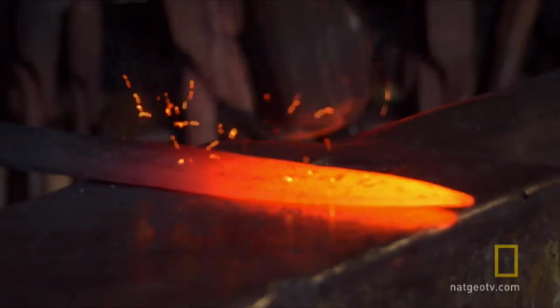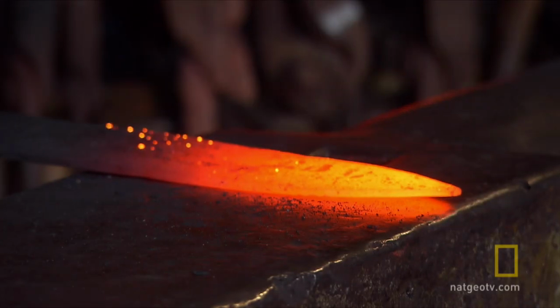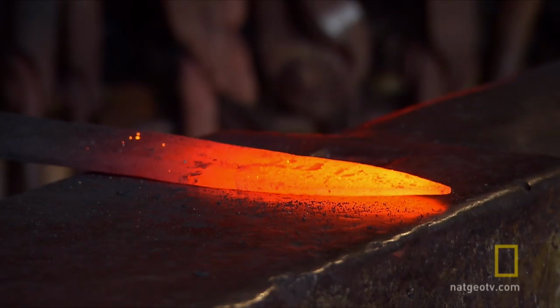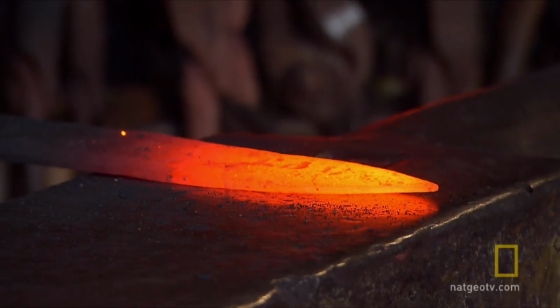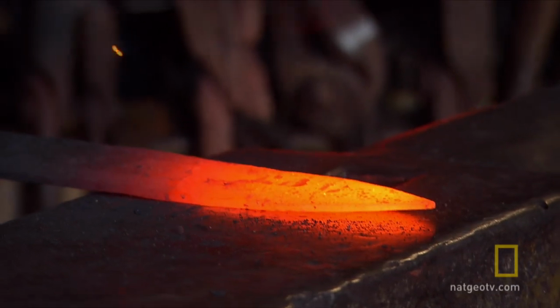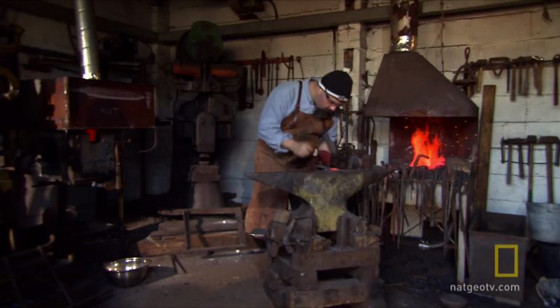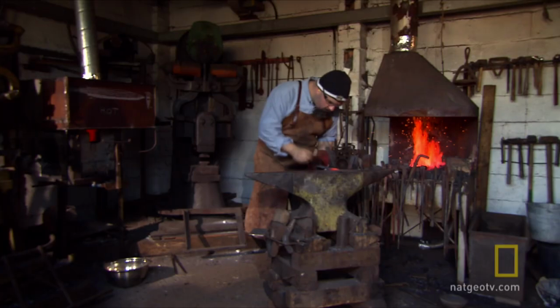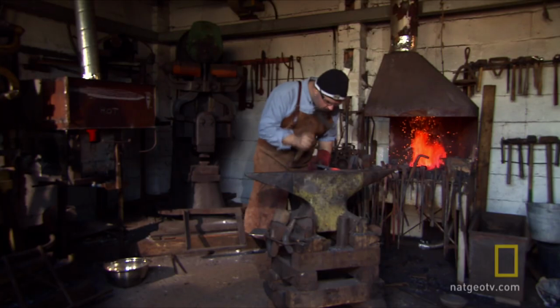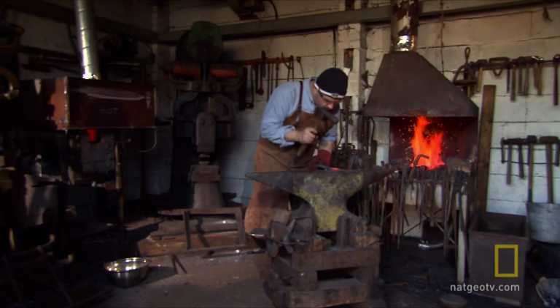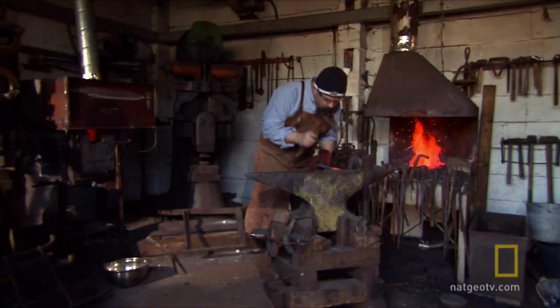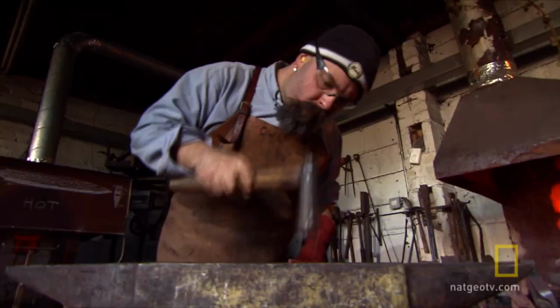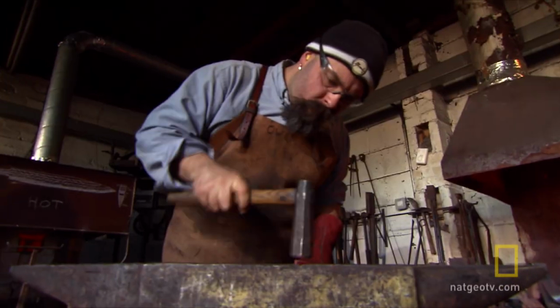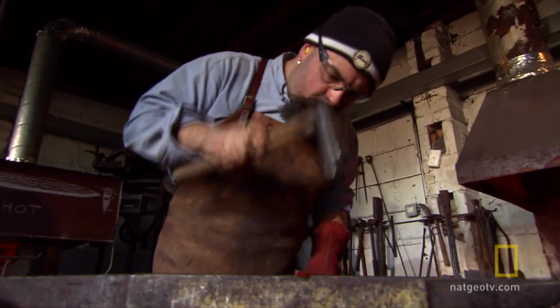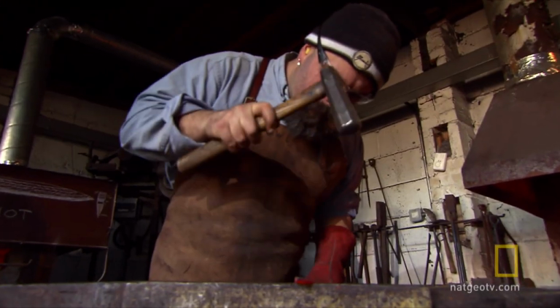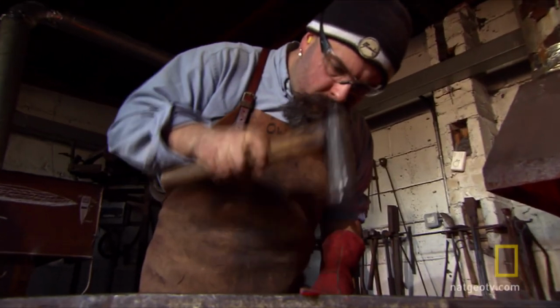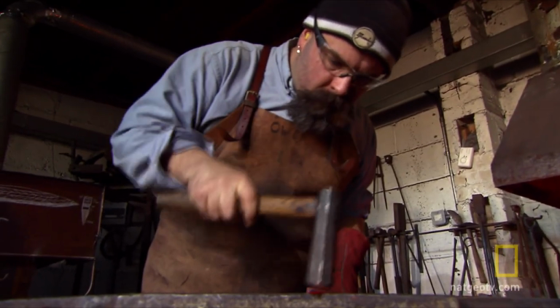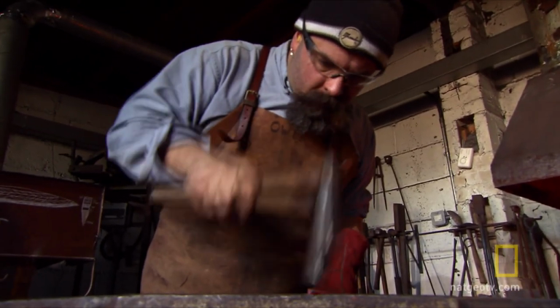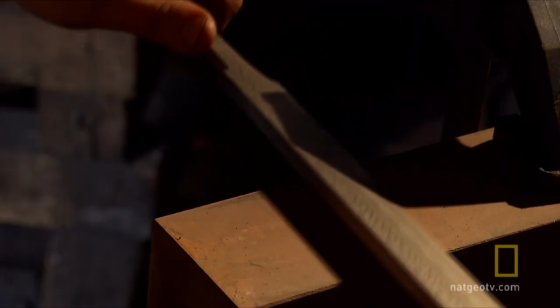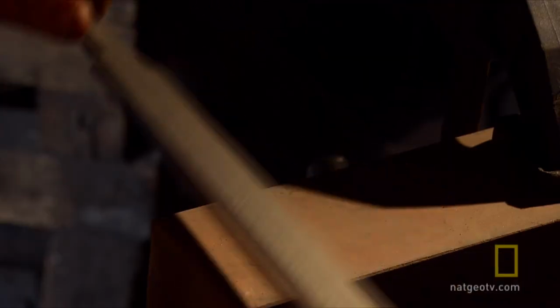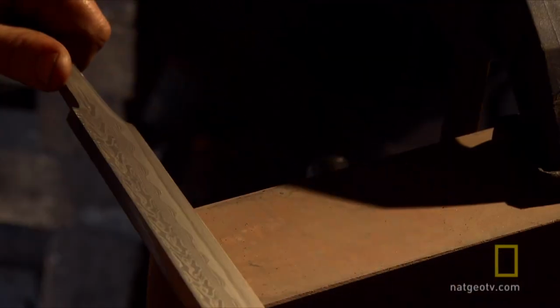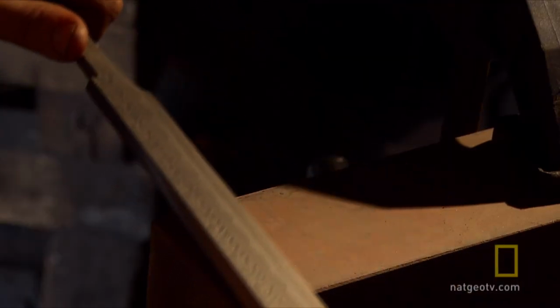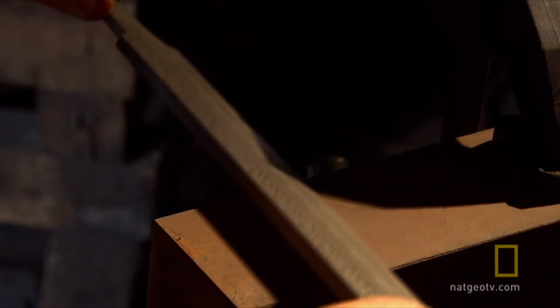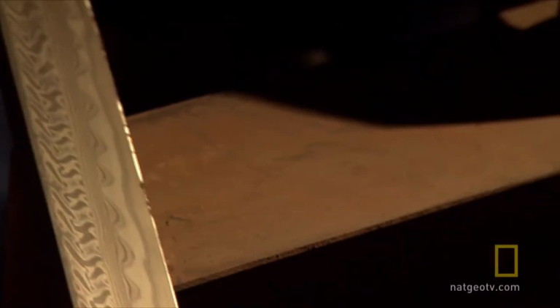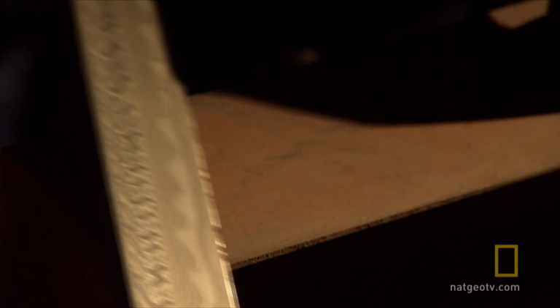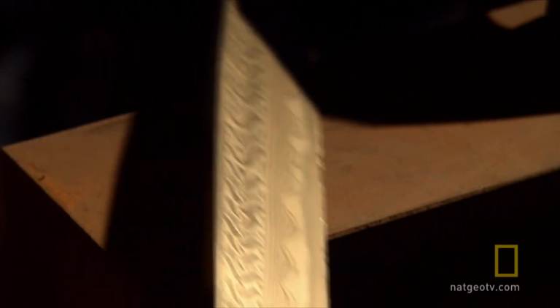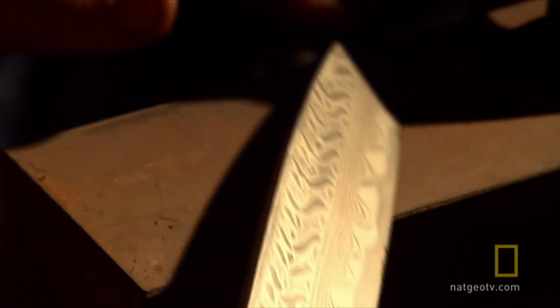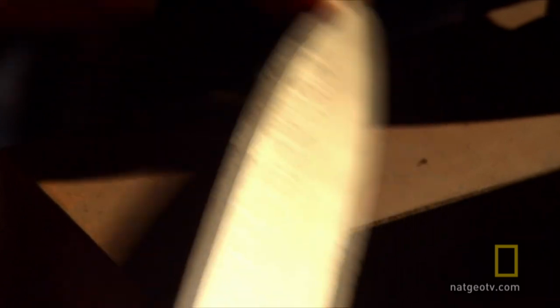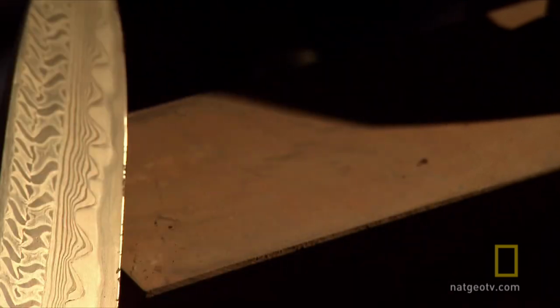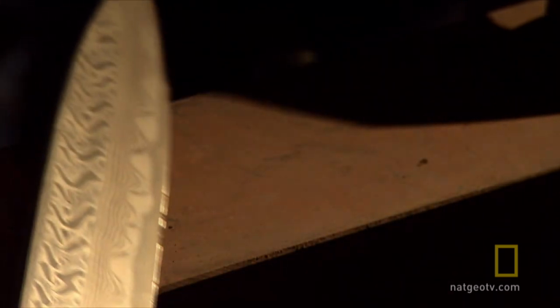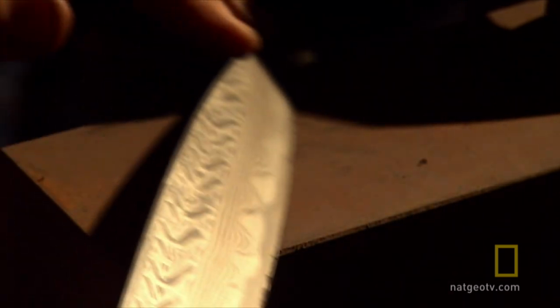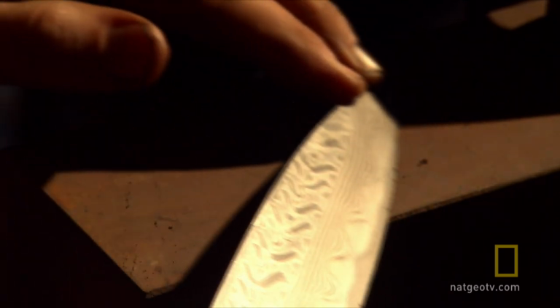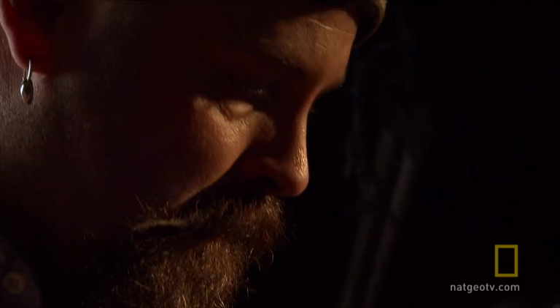The end result is a blade containing over 1,500 individual pieces of steel. Though not made of gold or garnets, pattern-welded sword blades are every bit as impressive.